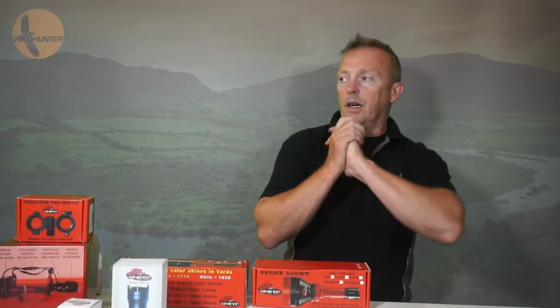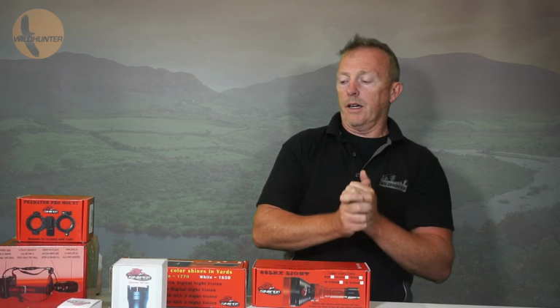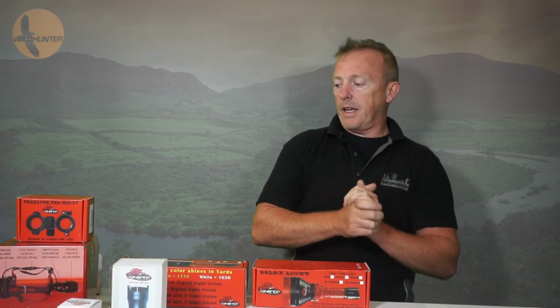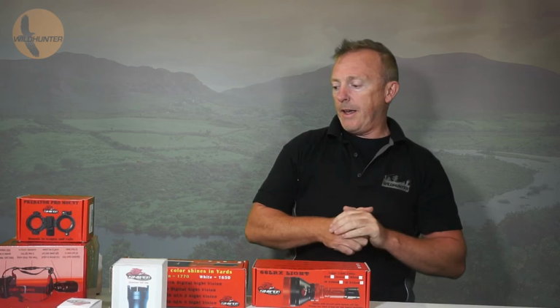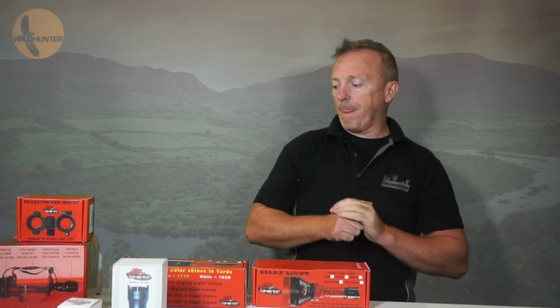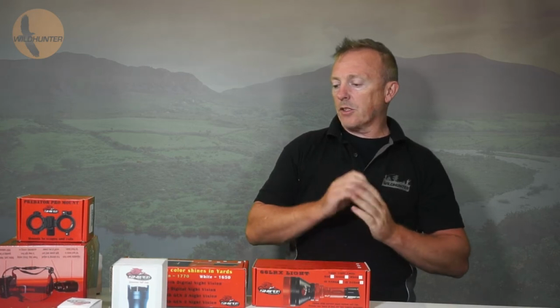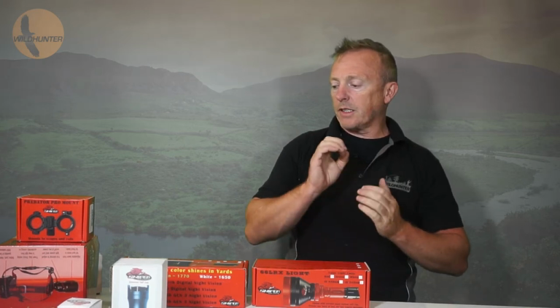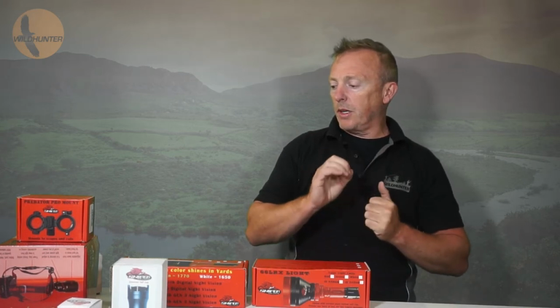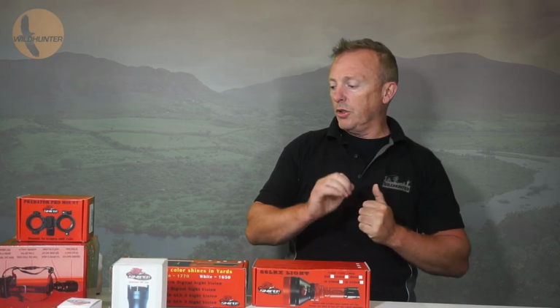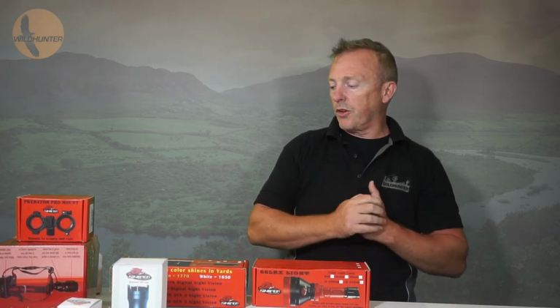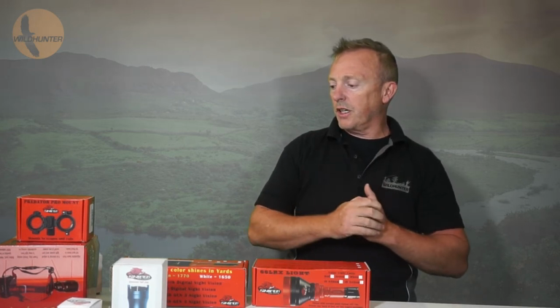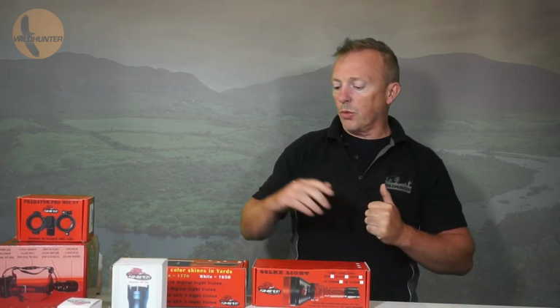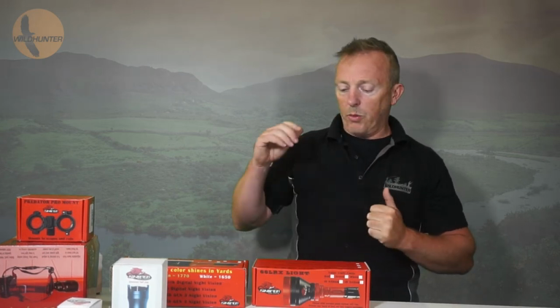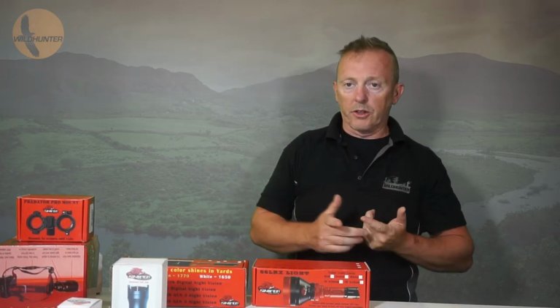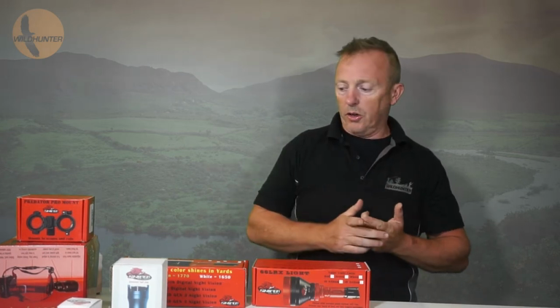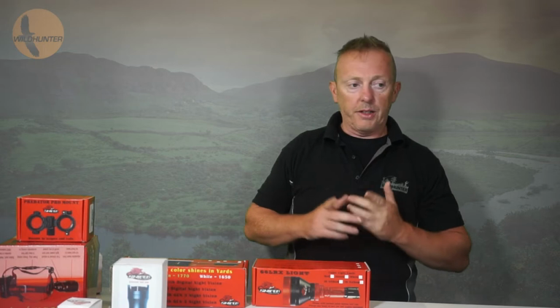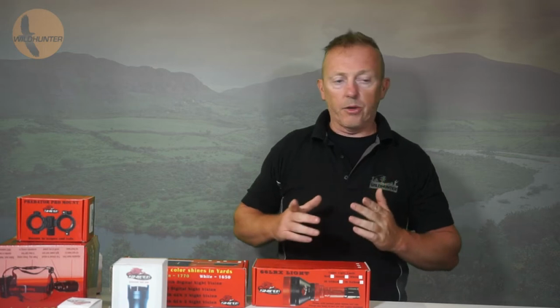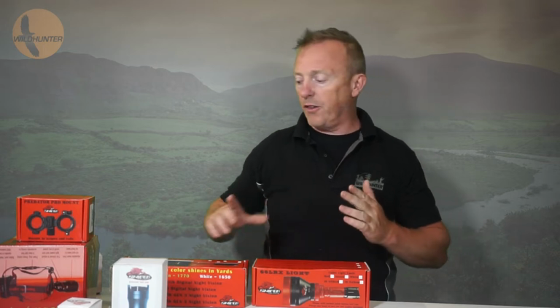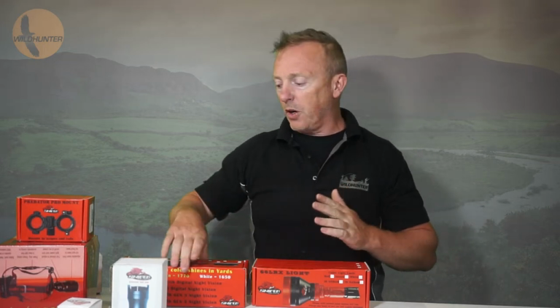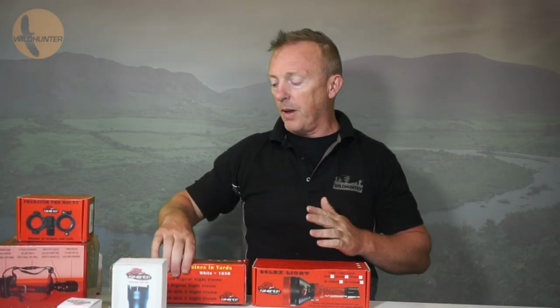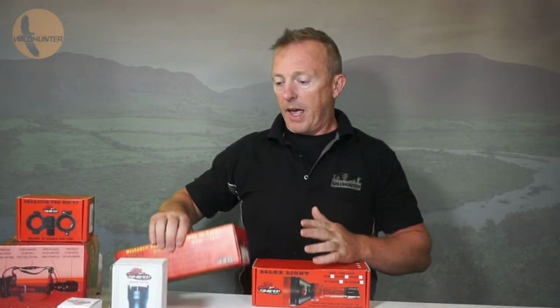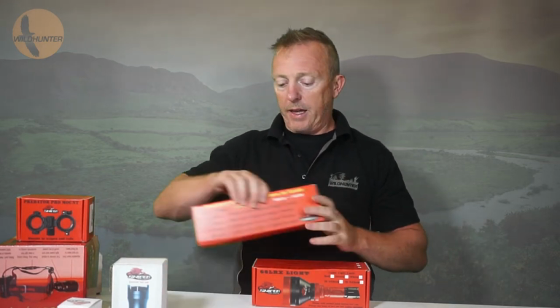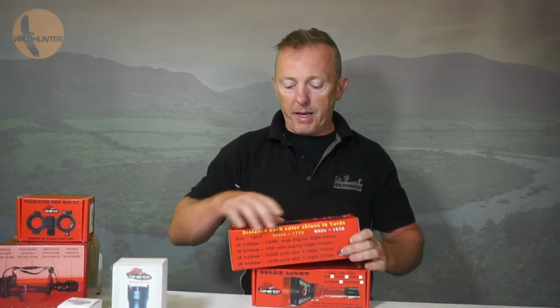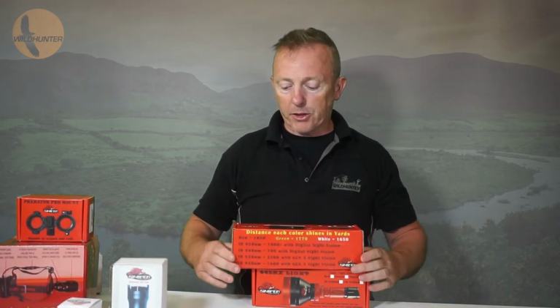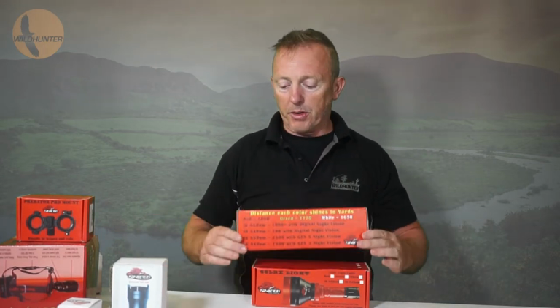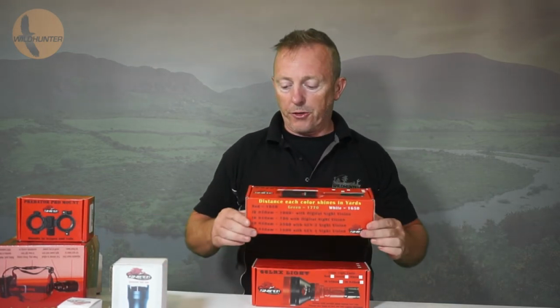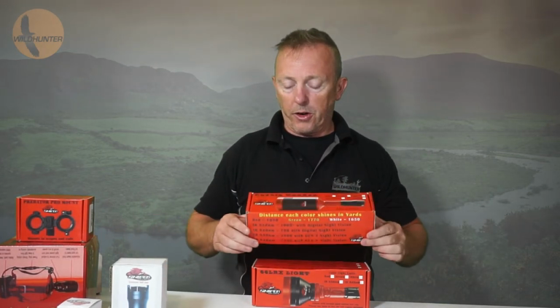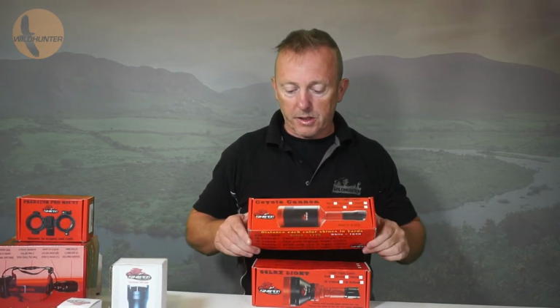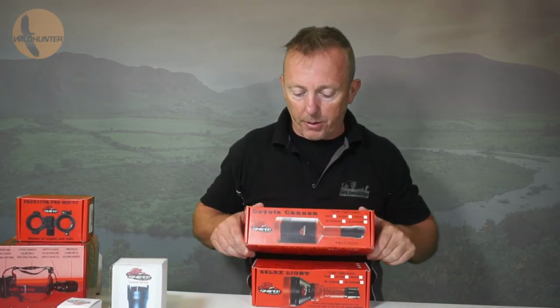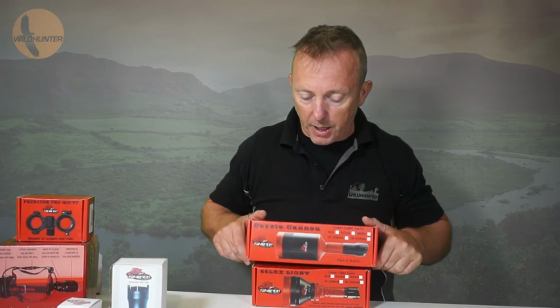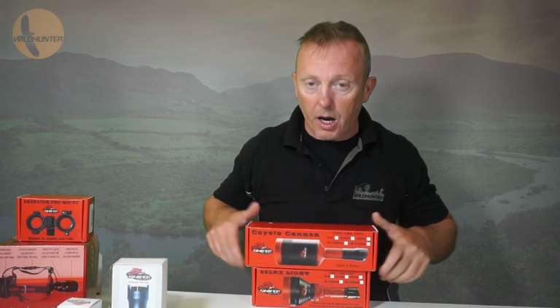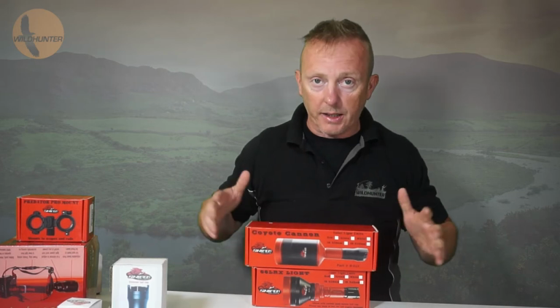Hi guys, just a nice little bit of good news for a change. Wildhunter.at have now become the main distributors for Sniper Hog Lights.